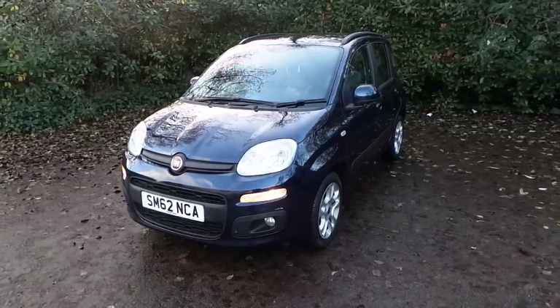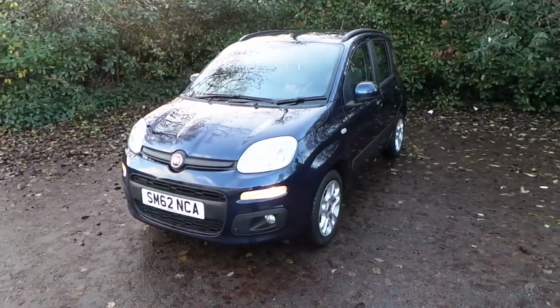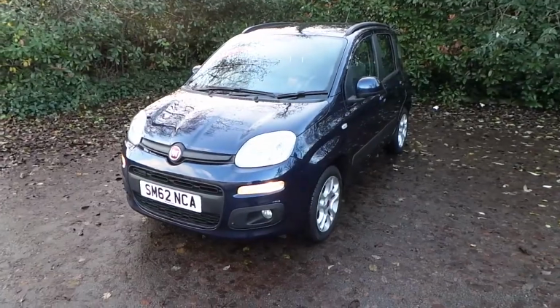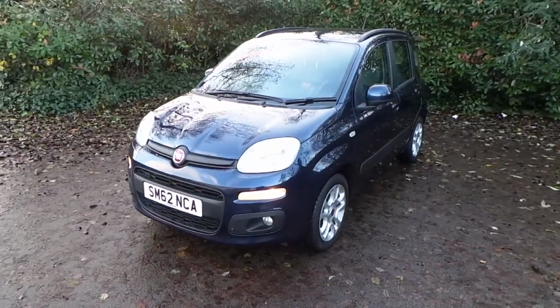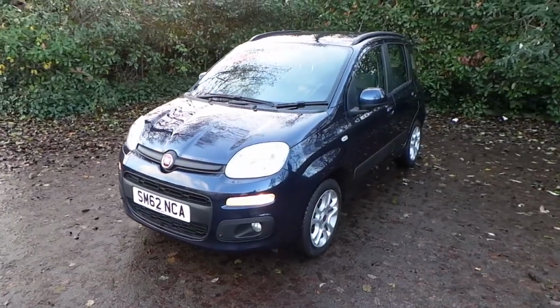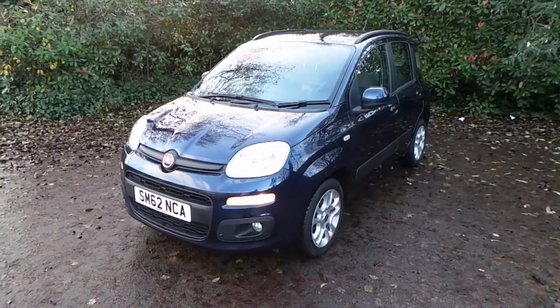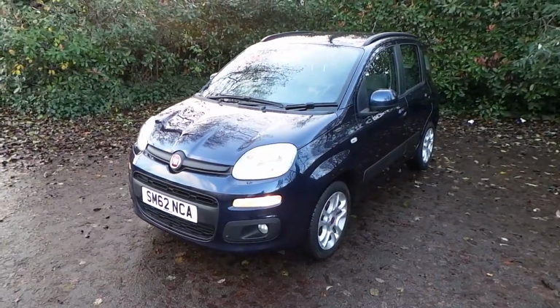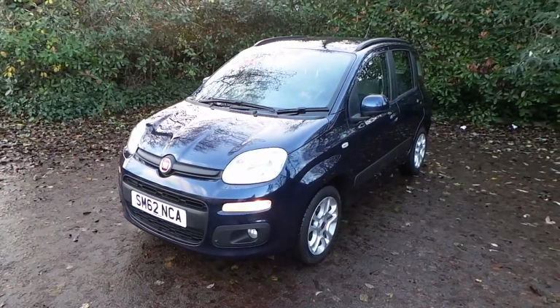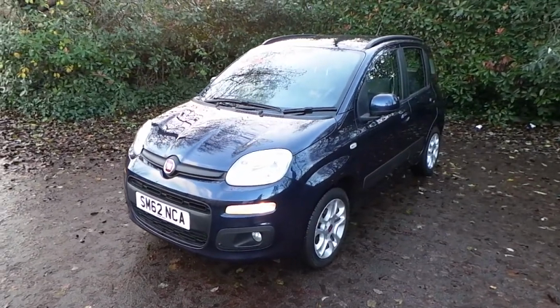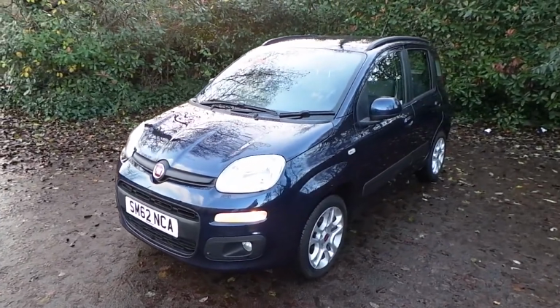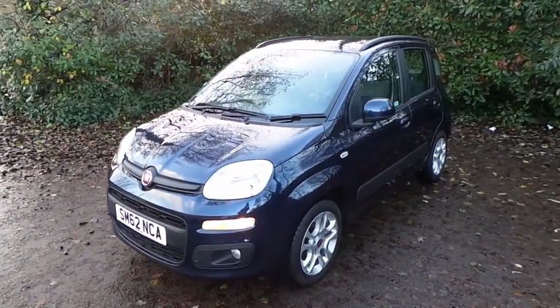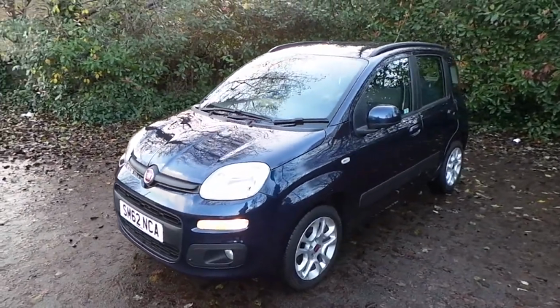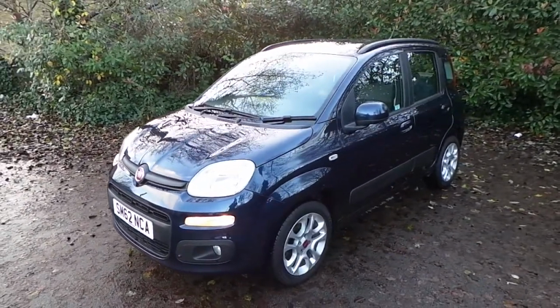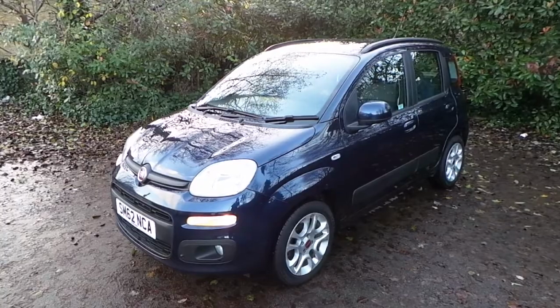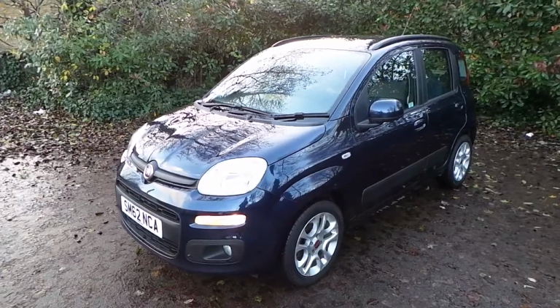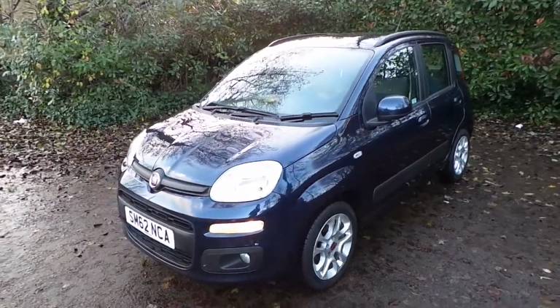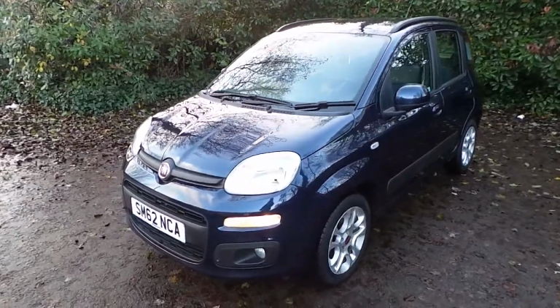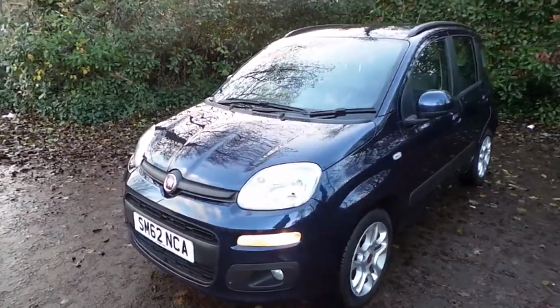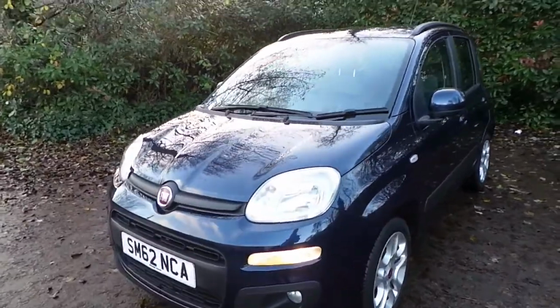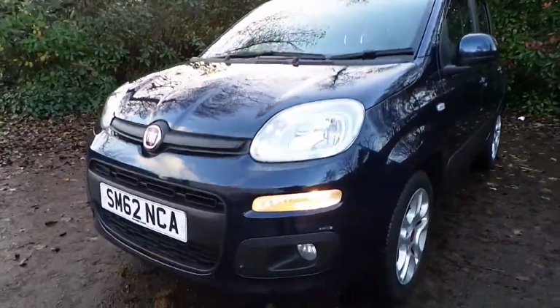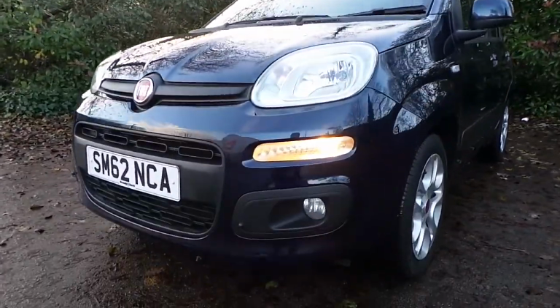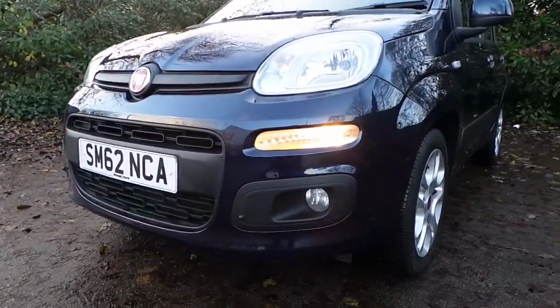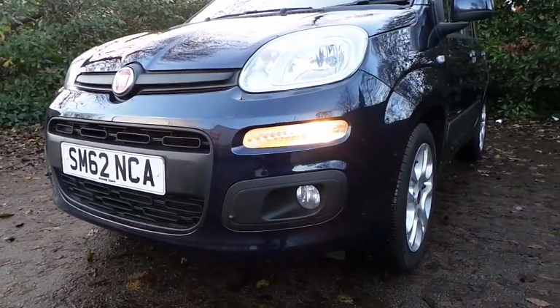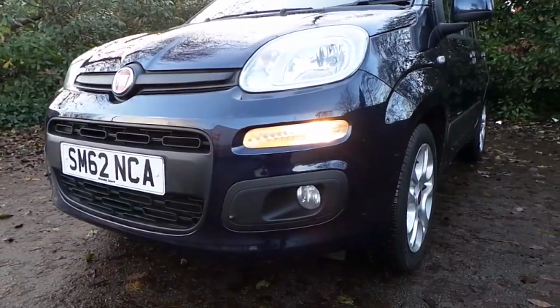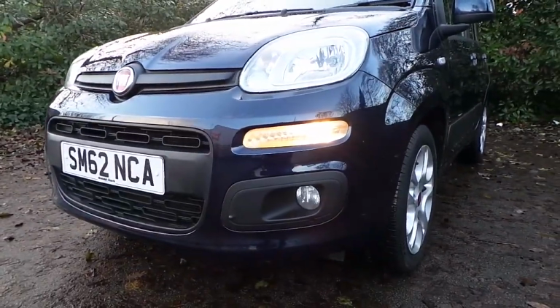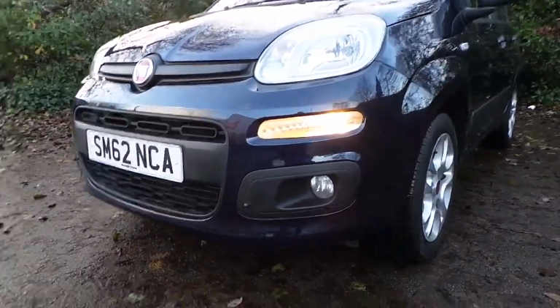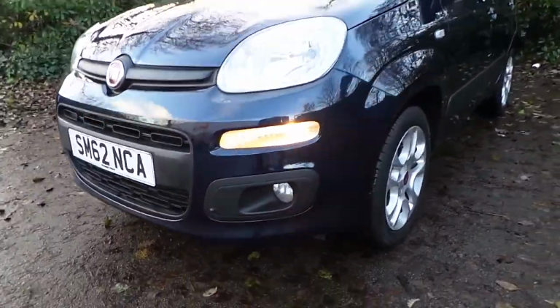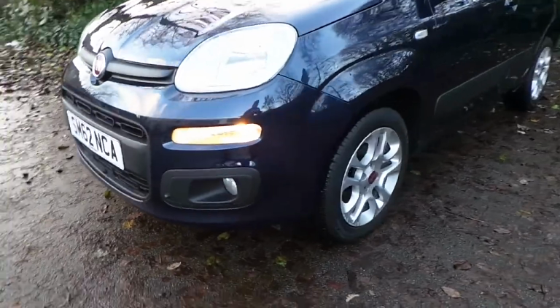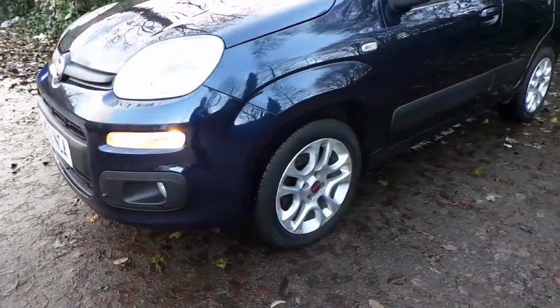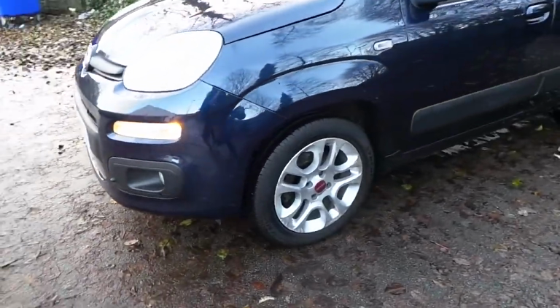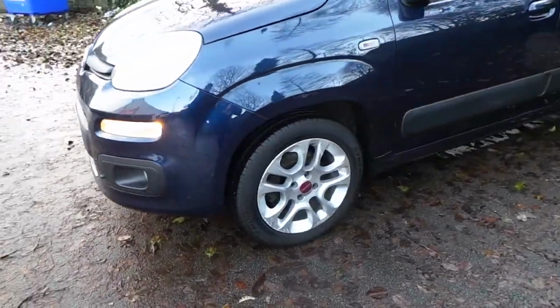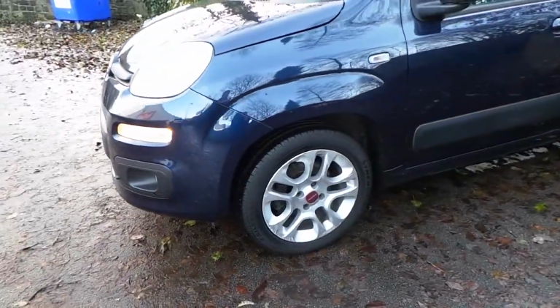Here we have a Fiat Panda 1.2 Lounge, finished in blue. As you can see, we've got front fog lights and 15-inch alloys.